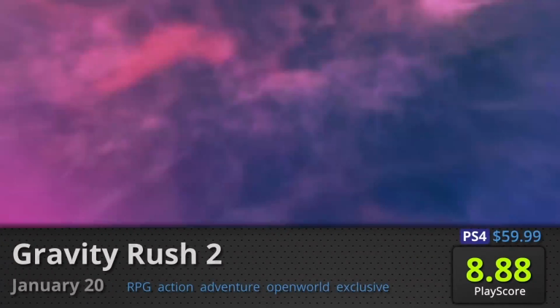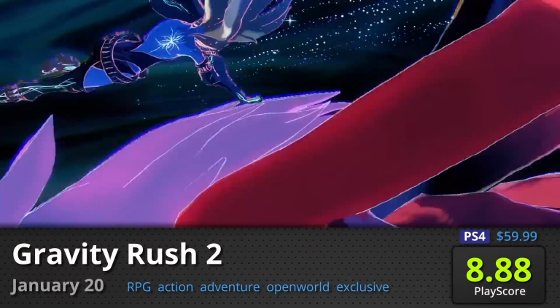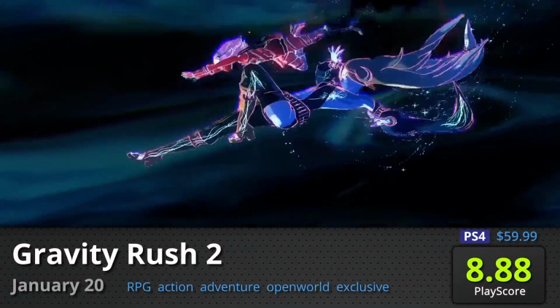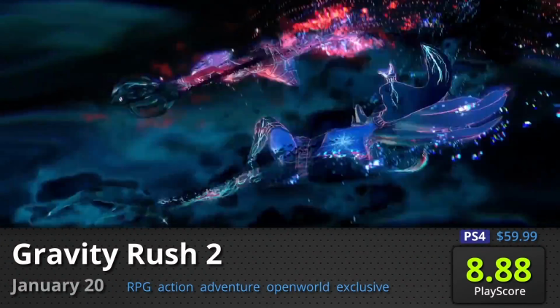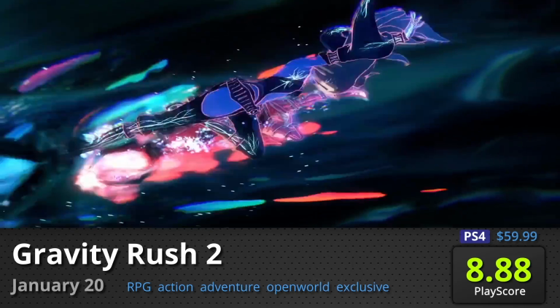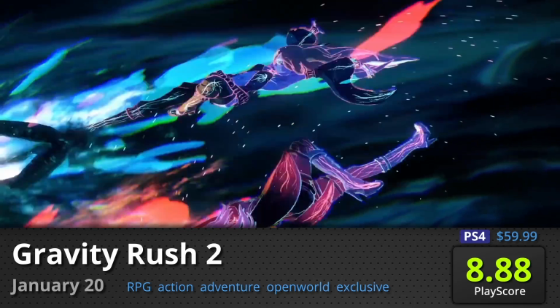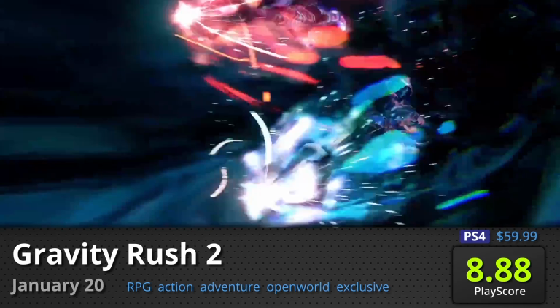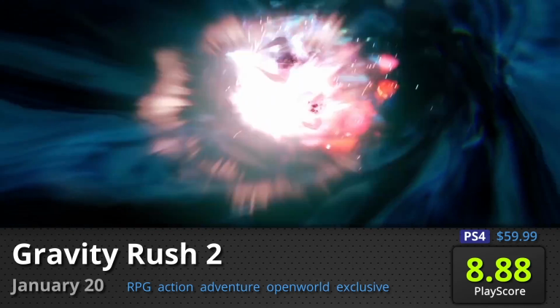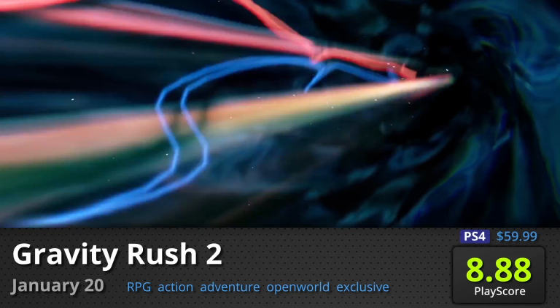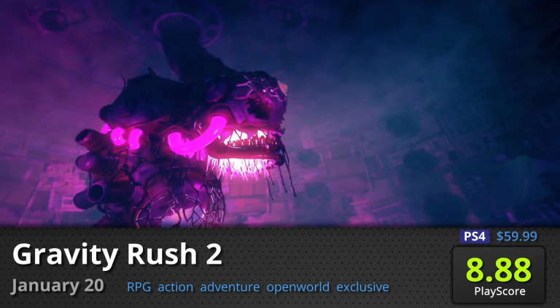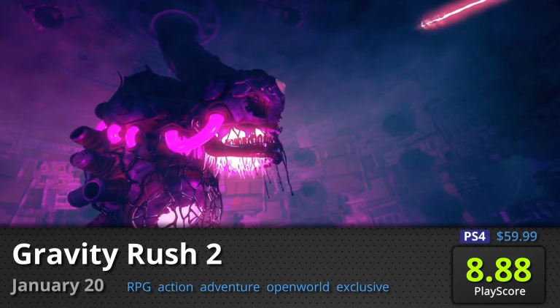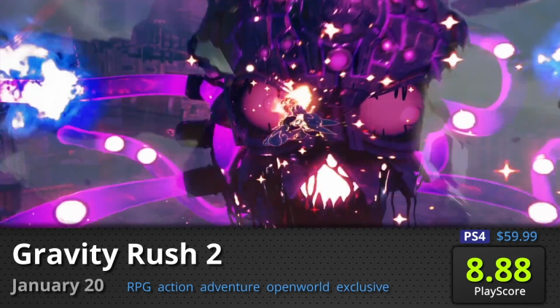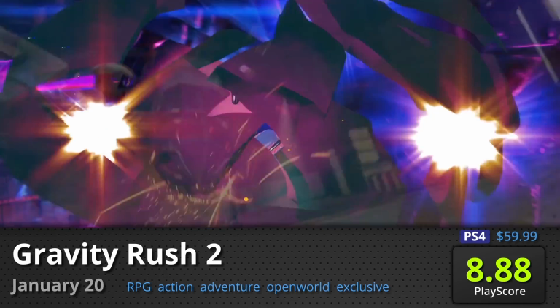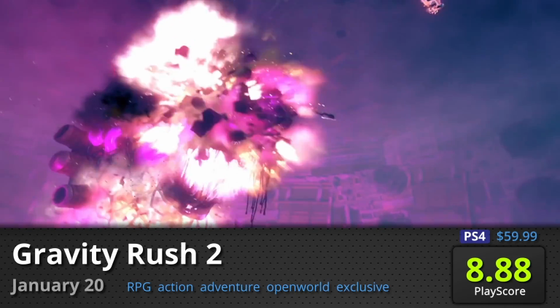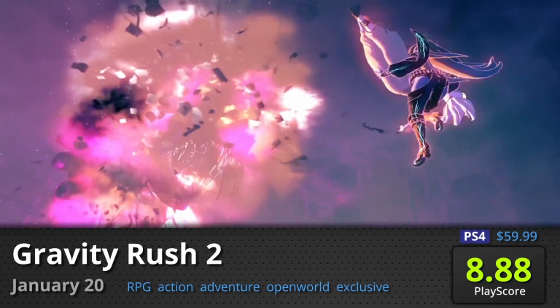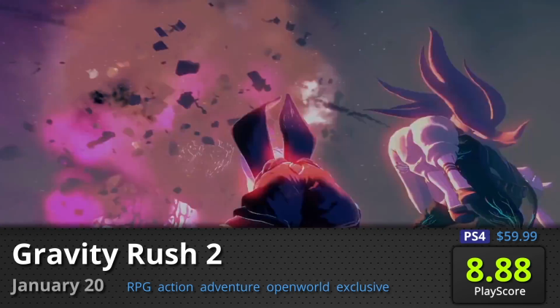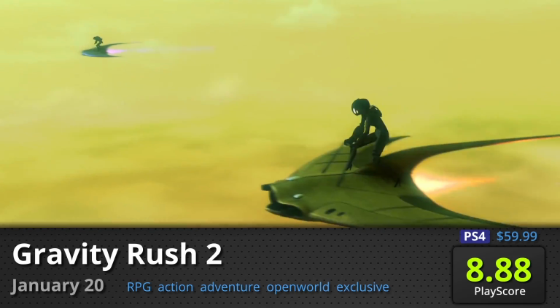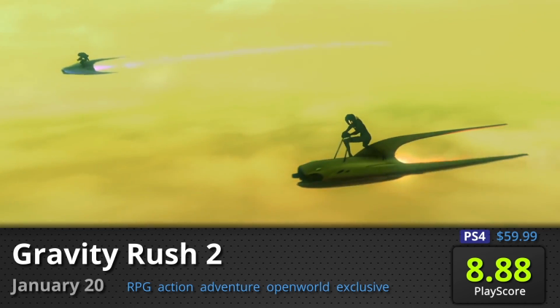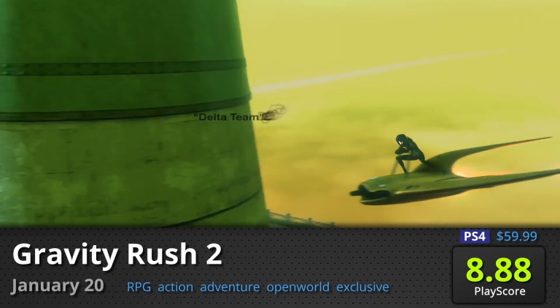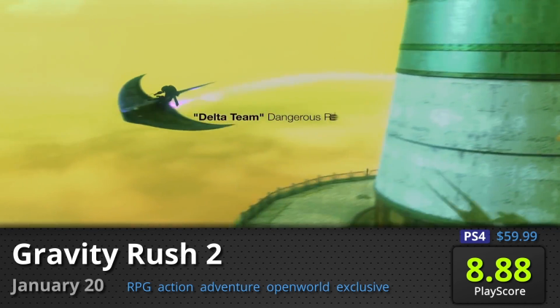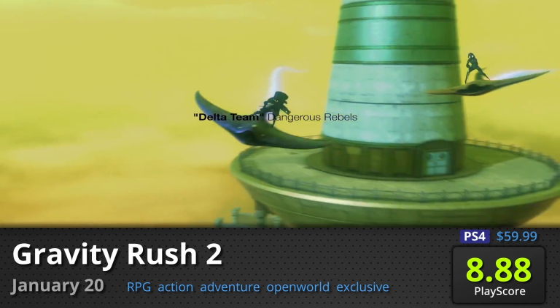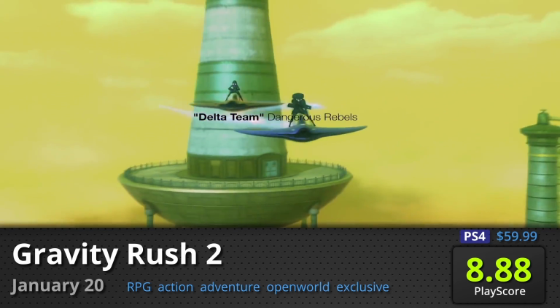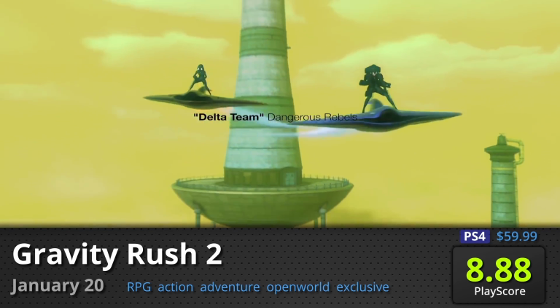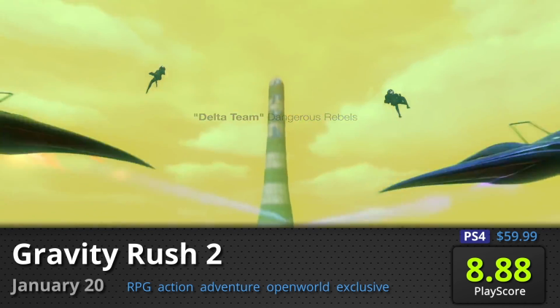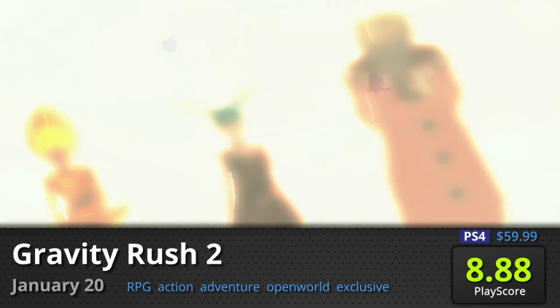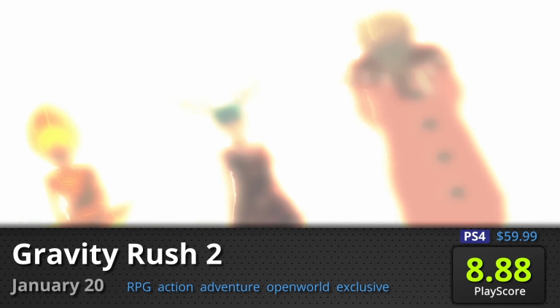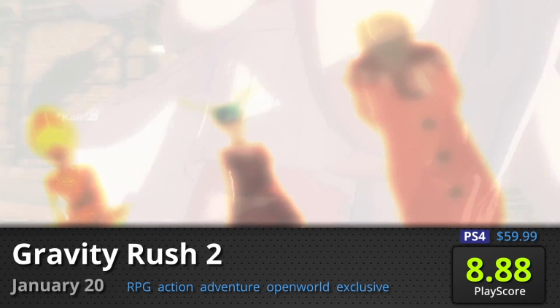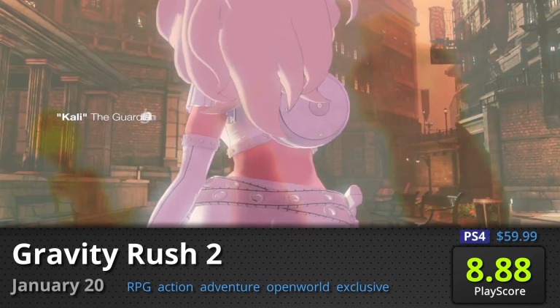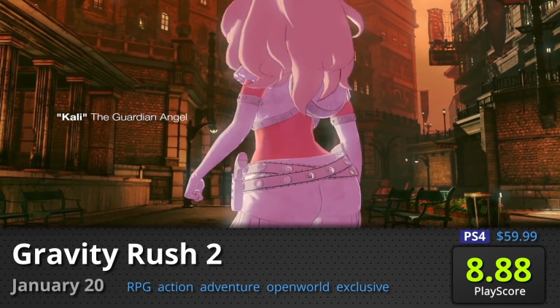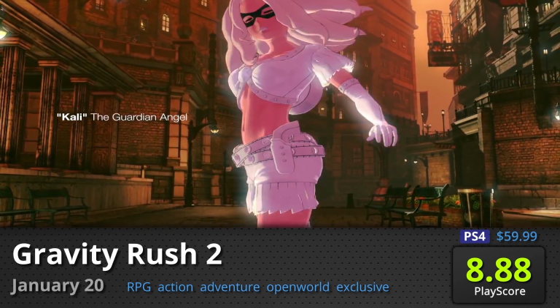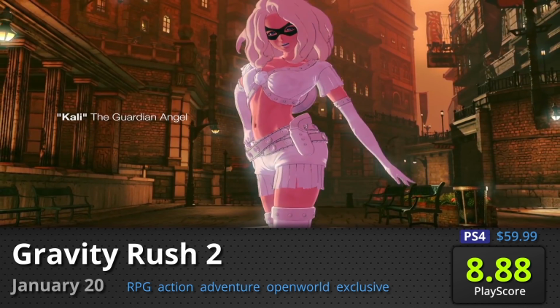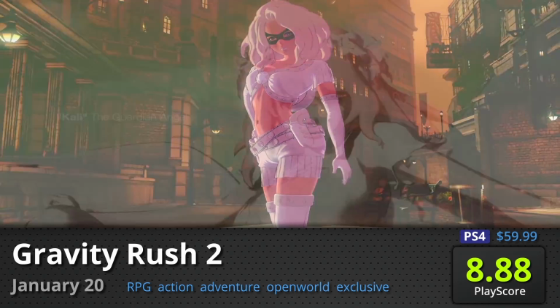Gravity Rush 2: Kat returns with her awesome physics-bending abilities in this sequel to the hit franchise. Use her newly acquired gravity techniques to control her movement speed, strength, and power. It has a good PlayScore of 8.88.